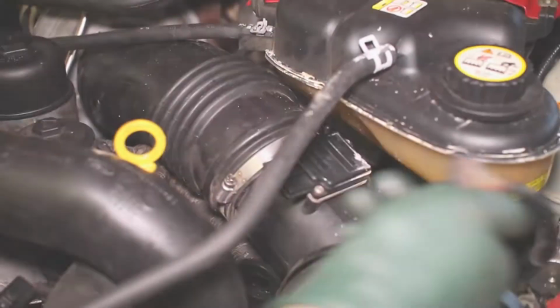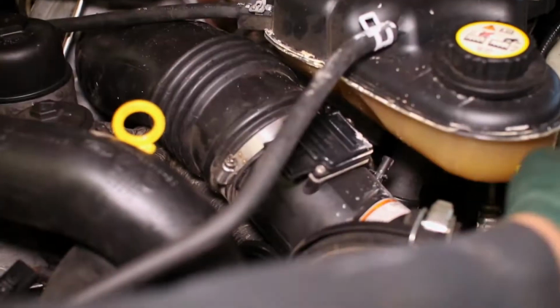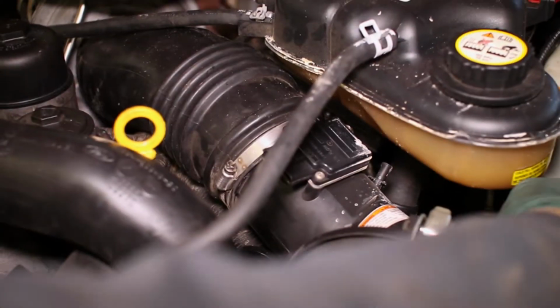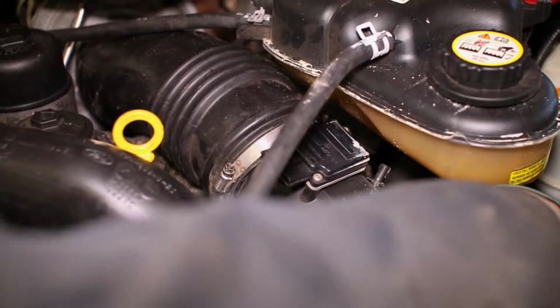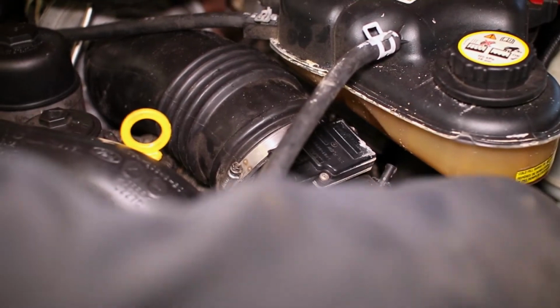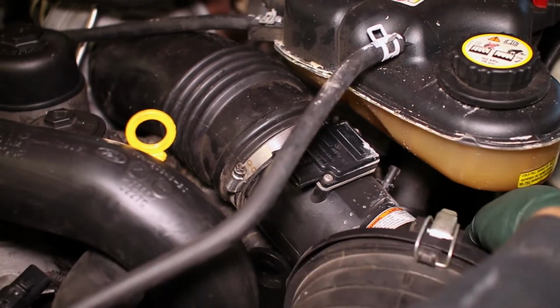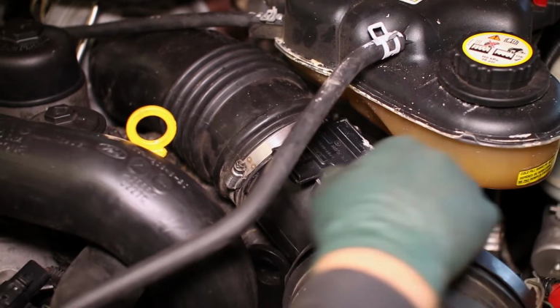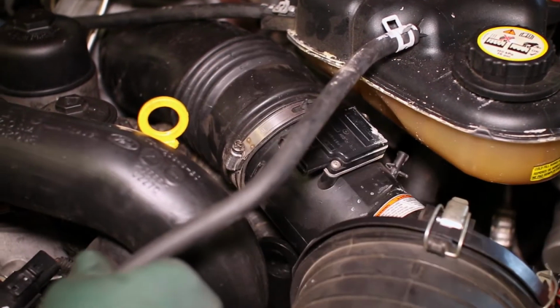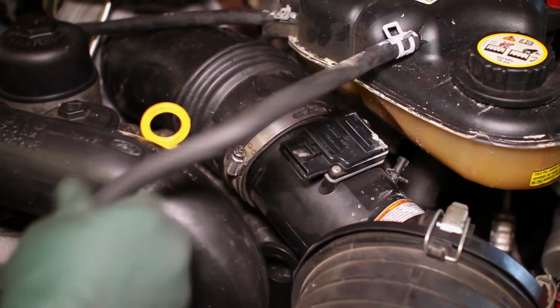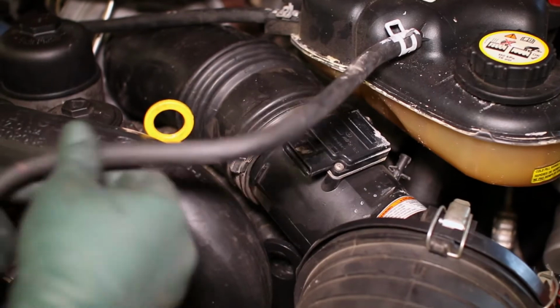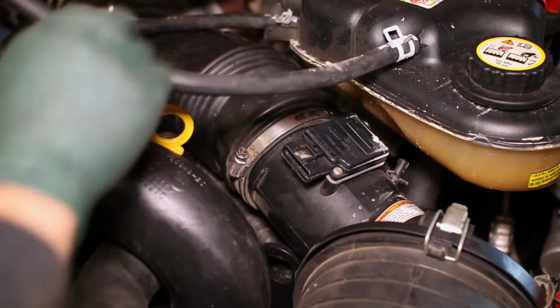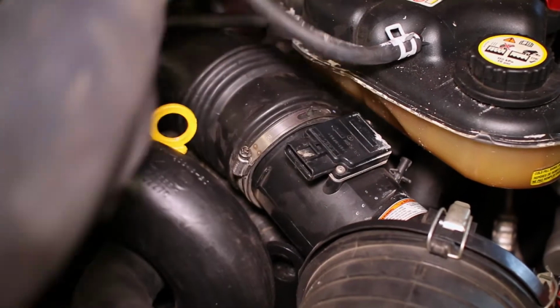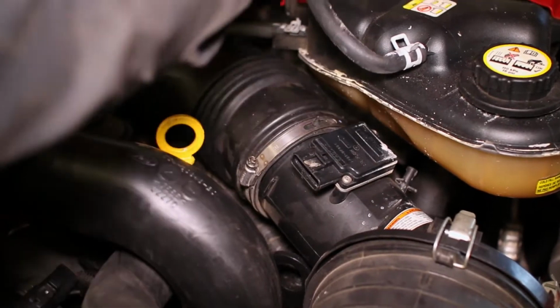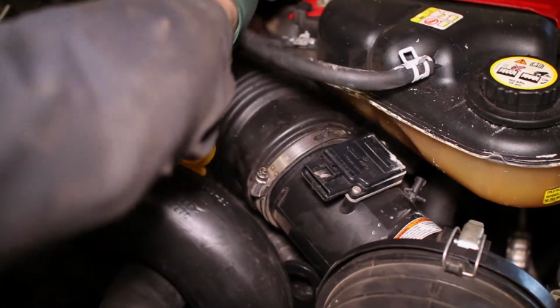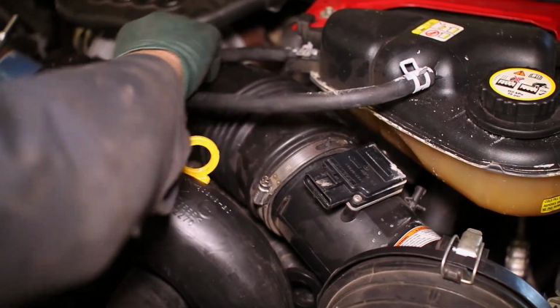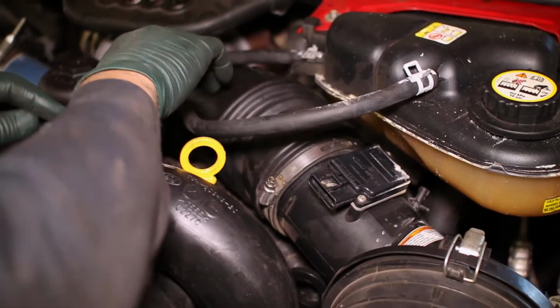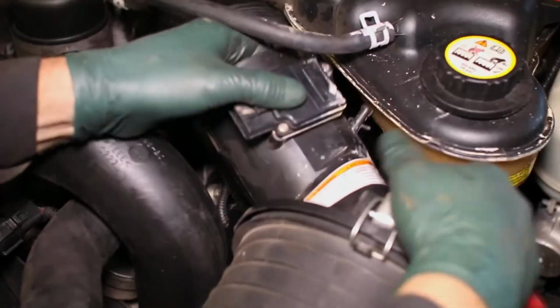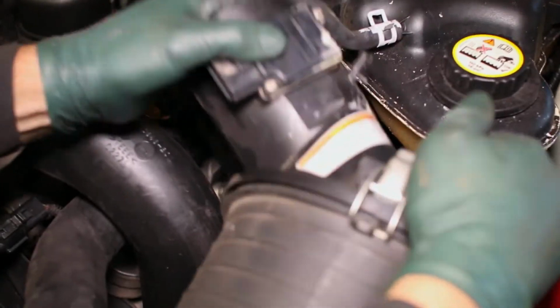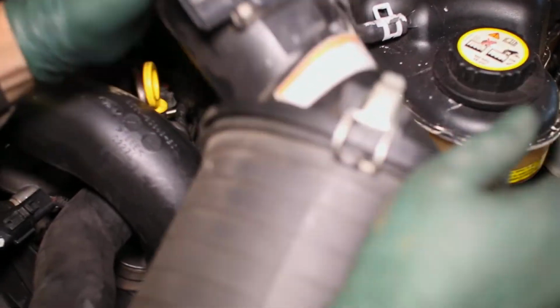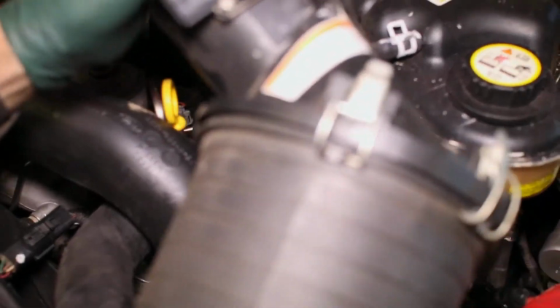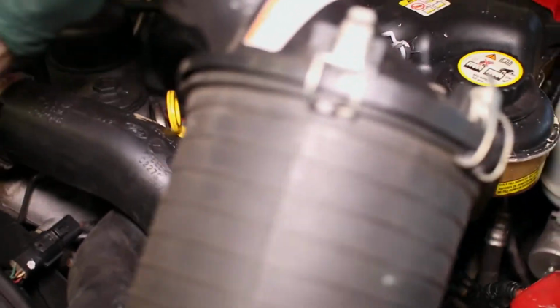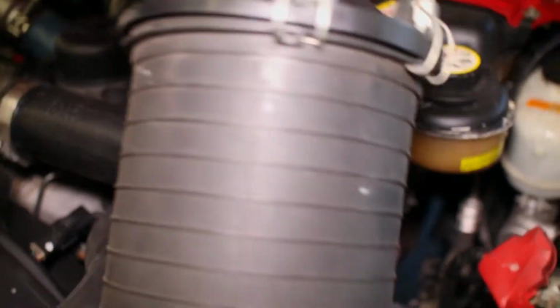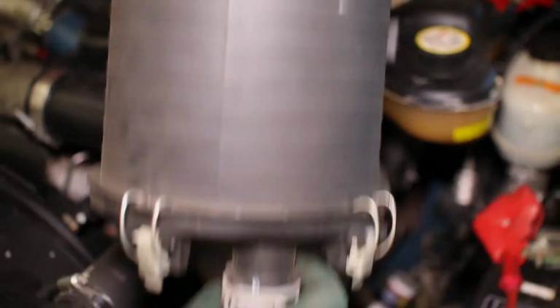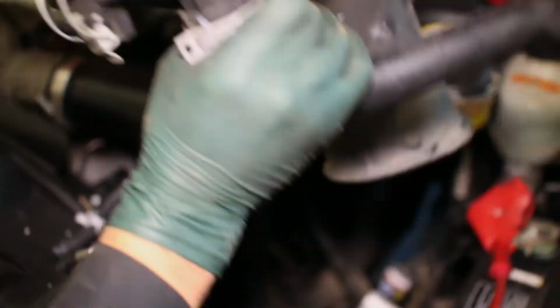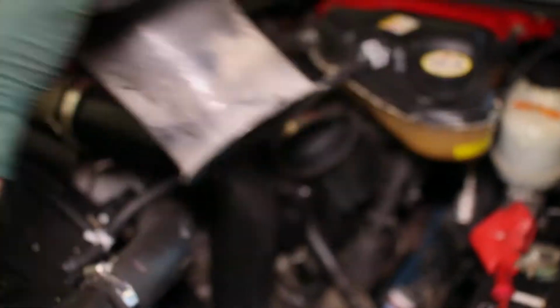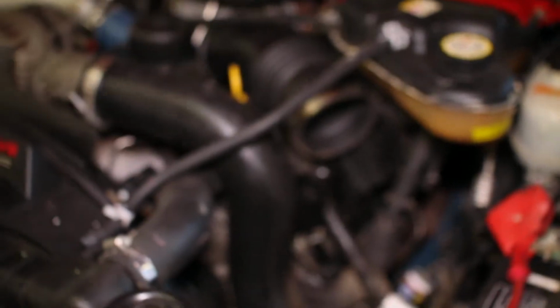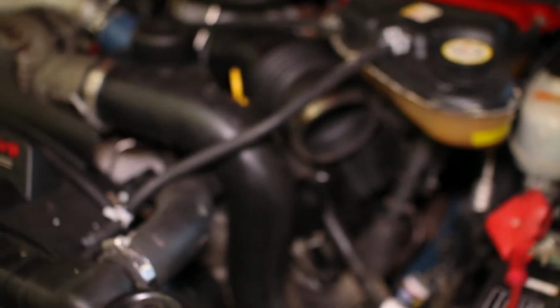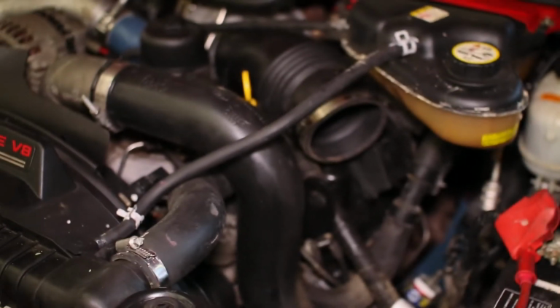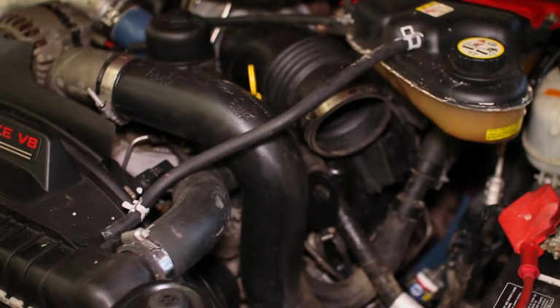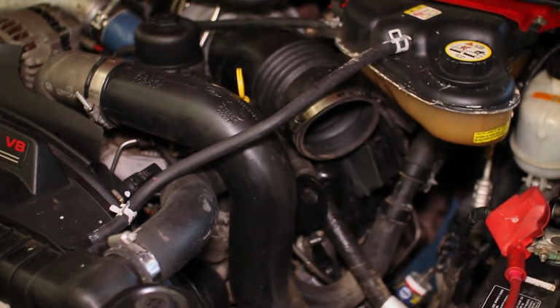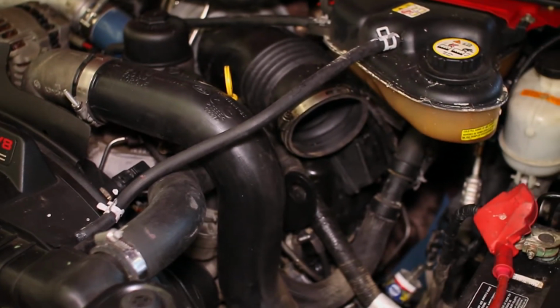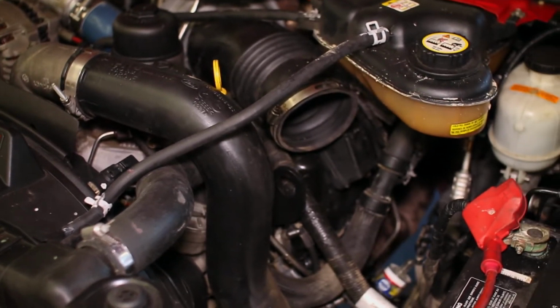Installation begins with loosening the clamp on the stock intake as well as unplugging the air sensor. To make more room we also remove the coolant overflow tube, then pull the stock intake filter and box from the engine.